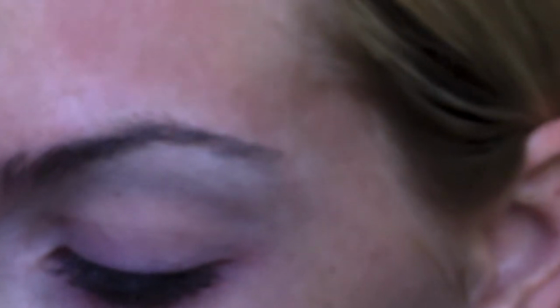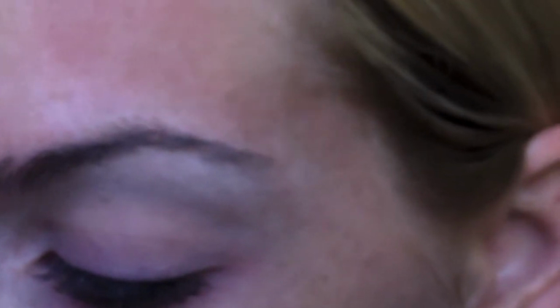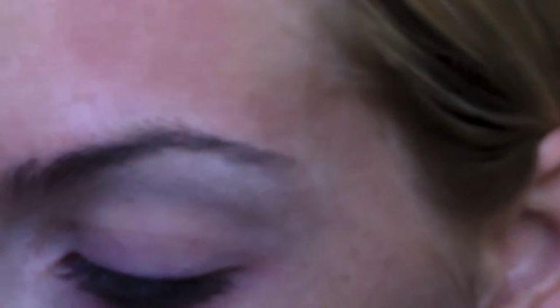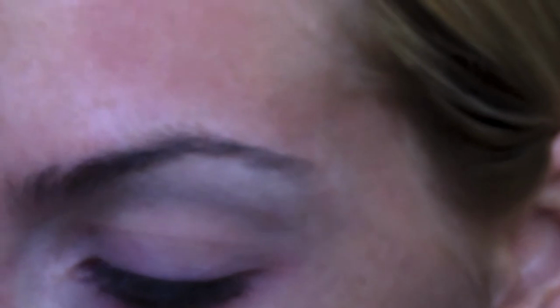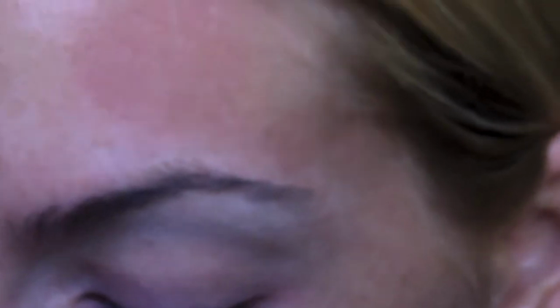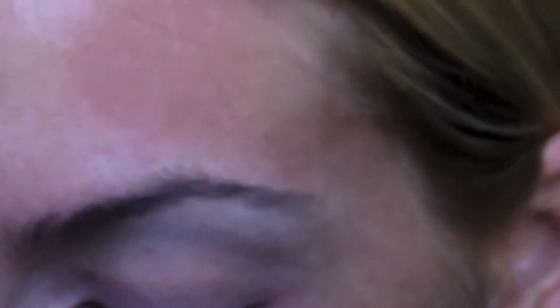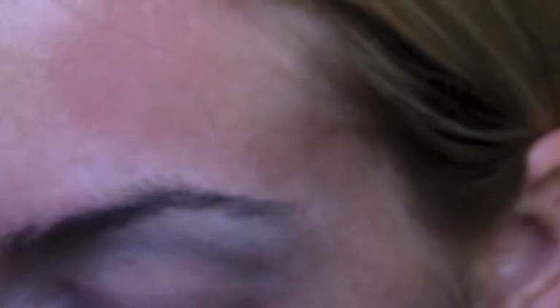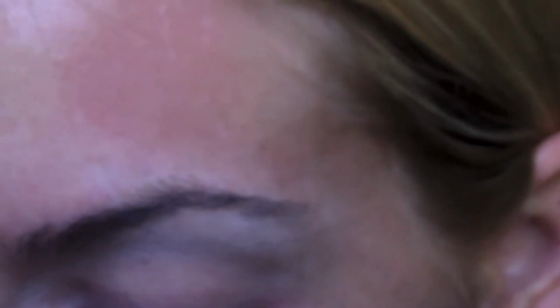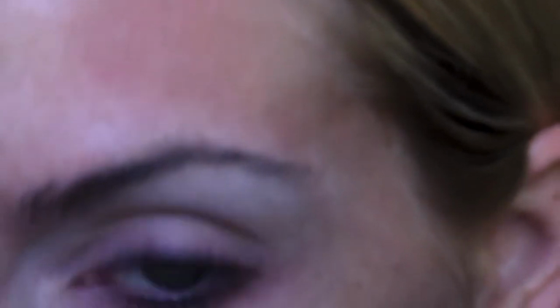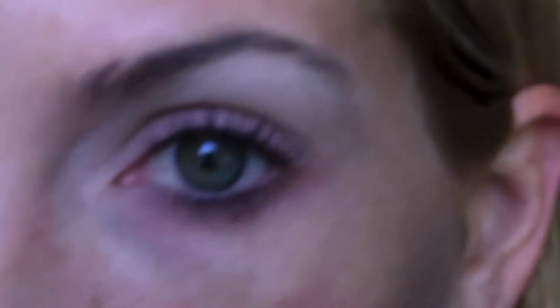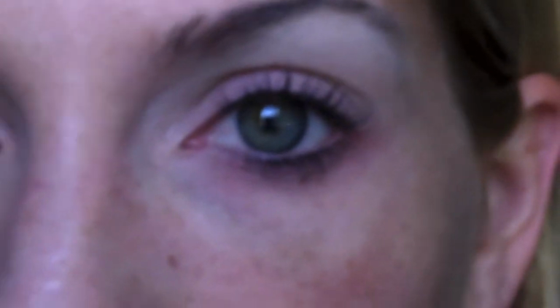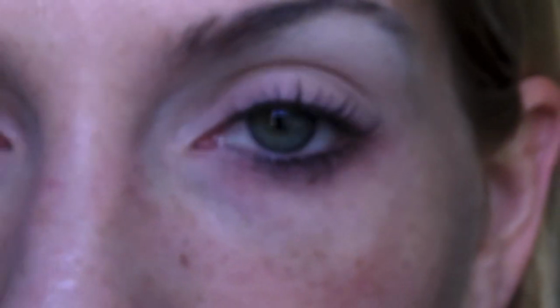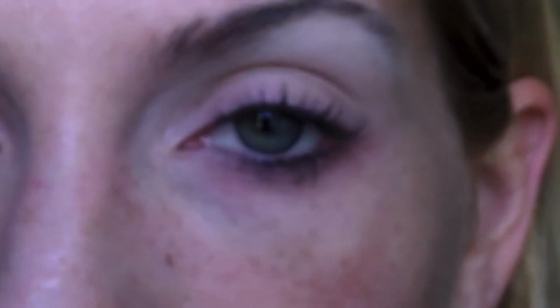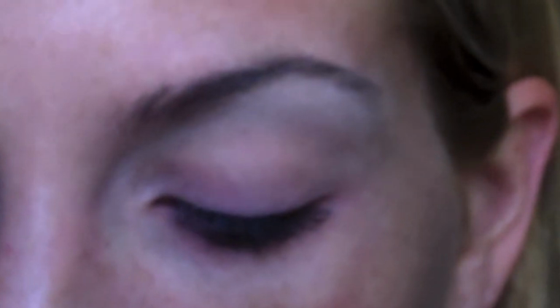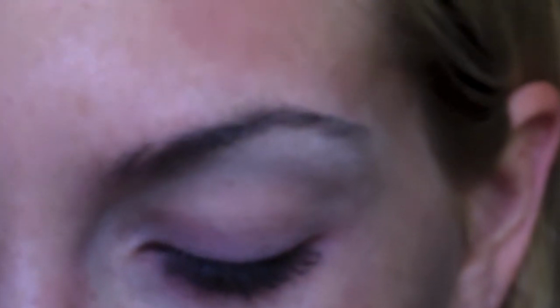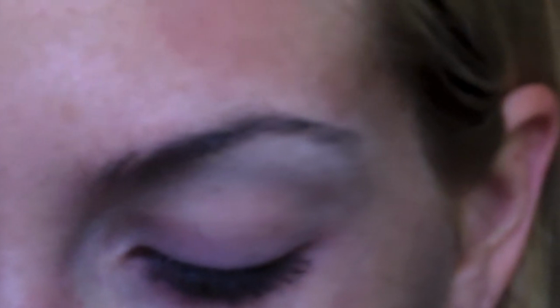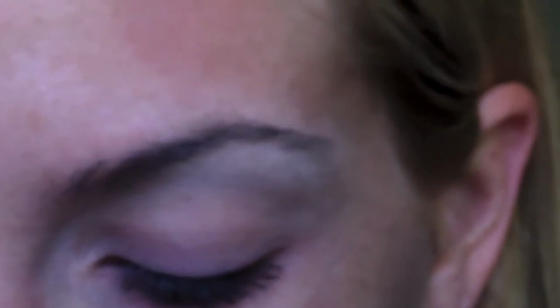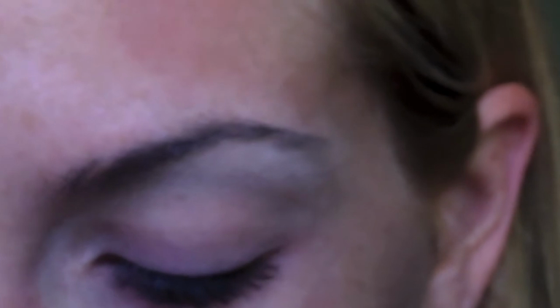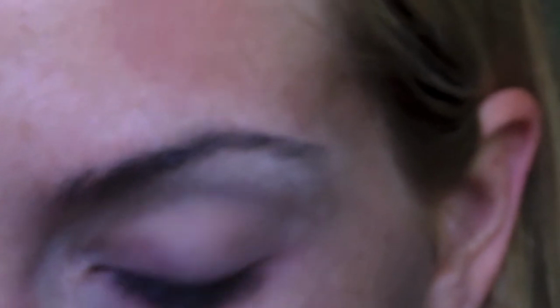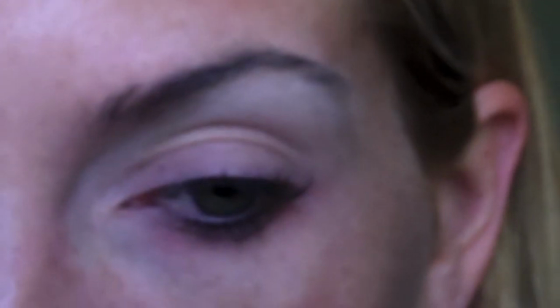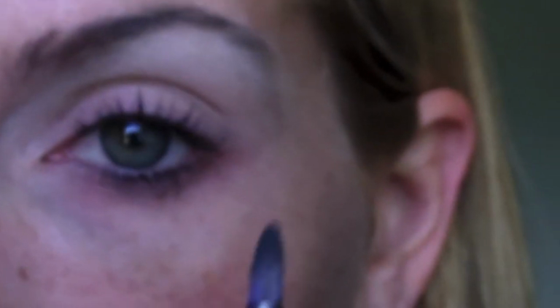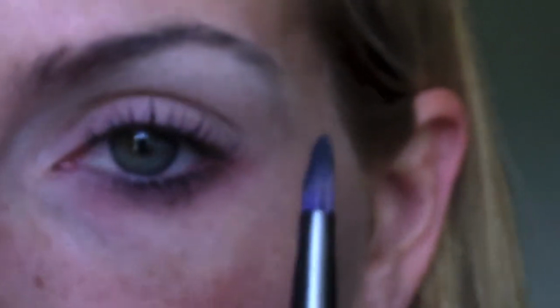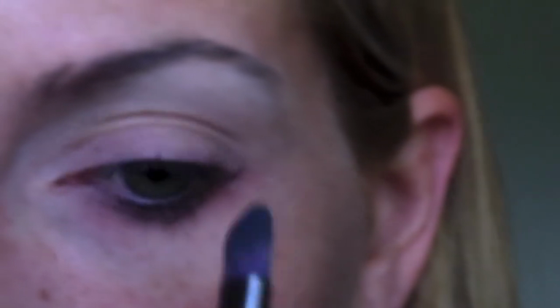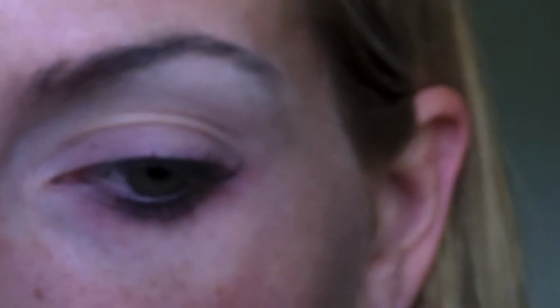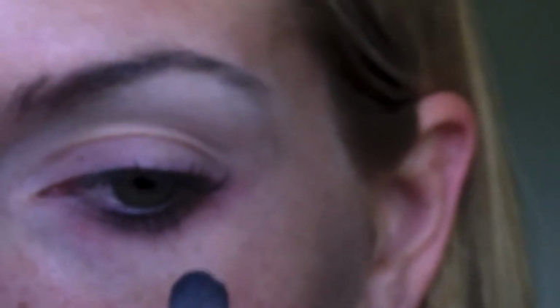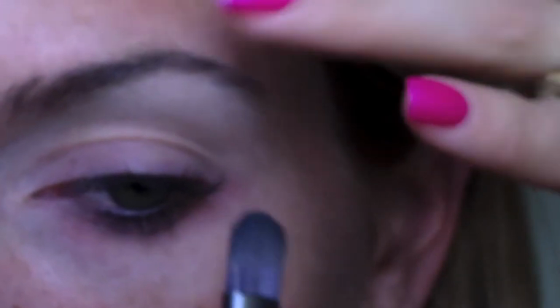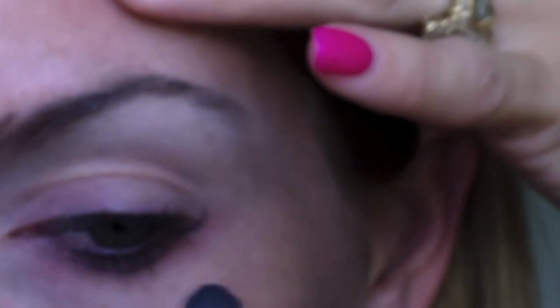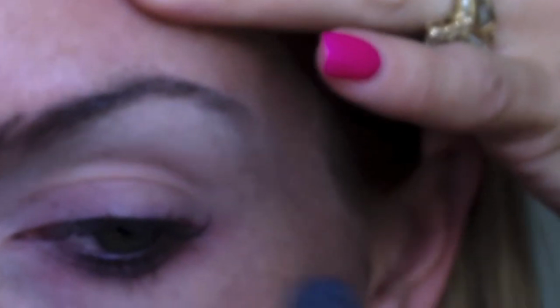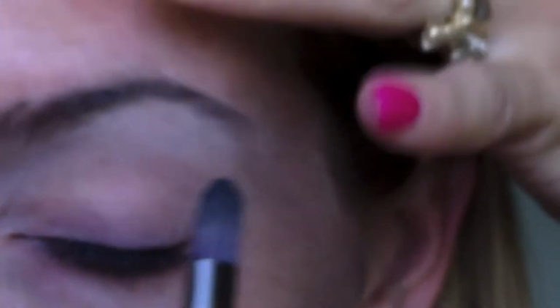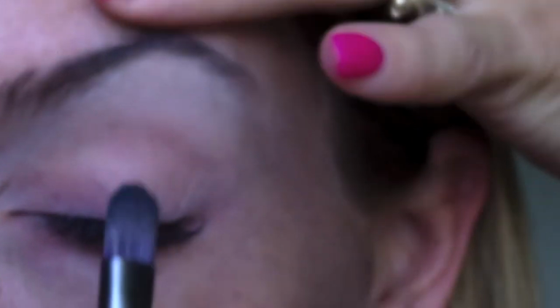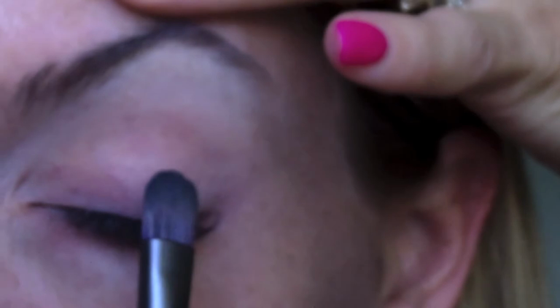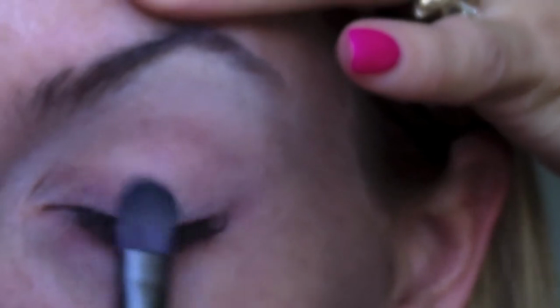I'm going to be using that darker, kind of grayish-blue color and tapping it on my lid. Jeez, this is — how do I do this? Tapping this on my lid.